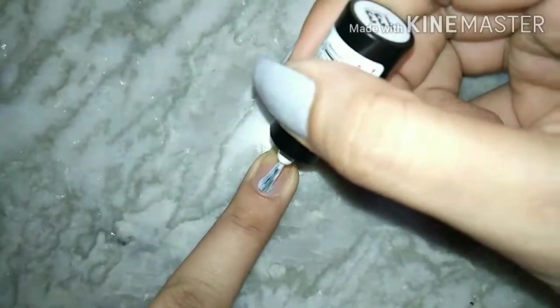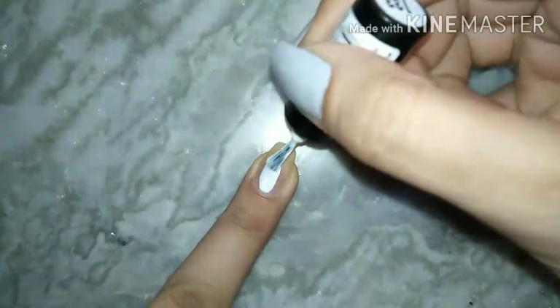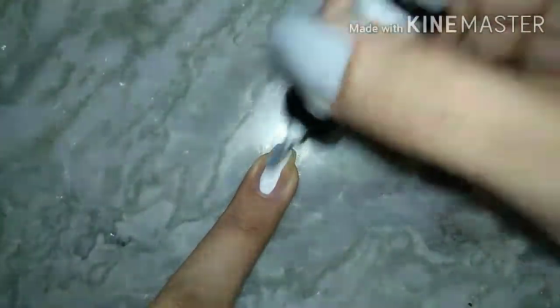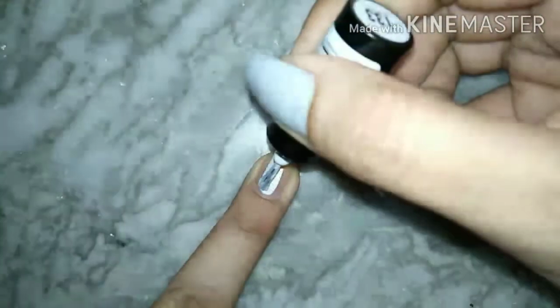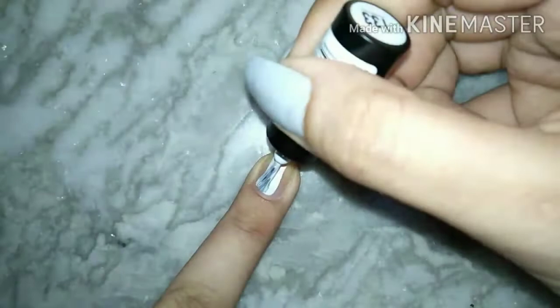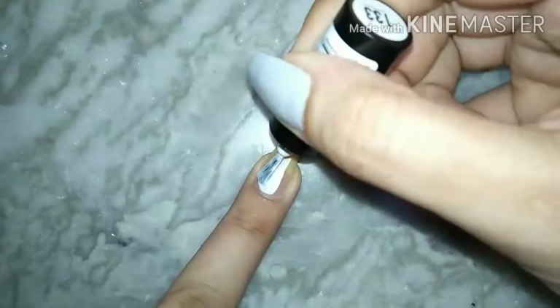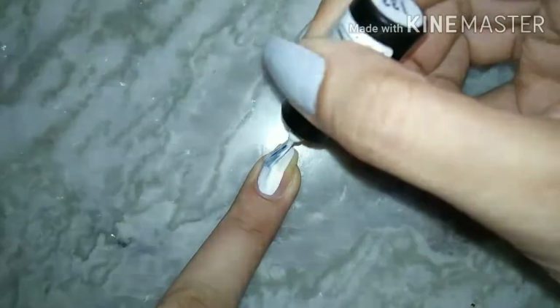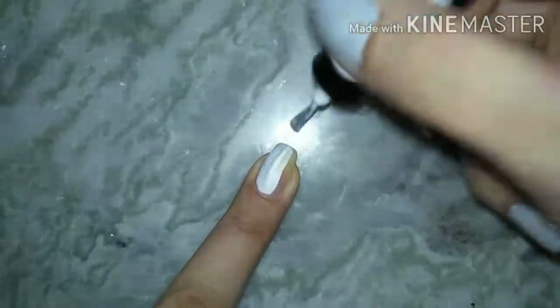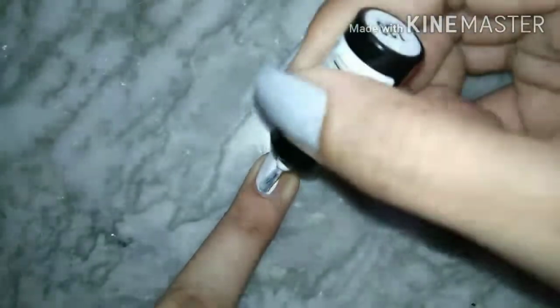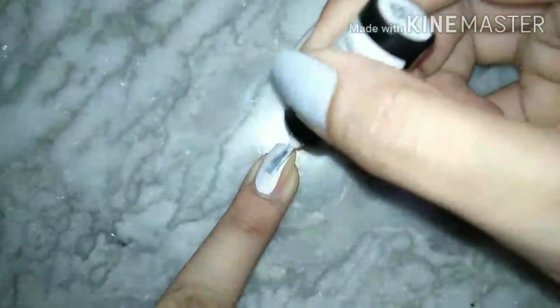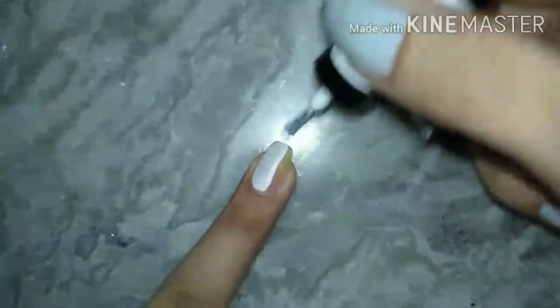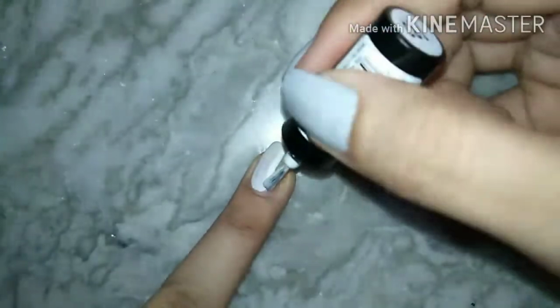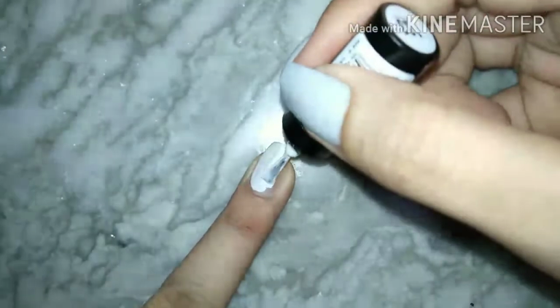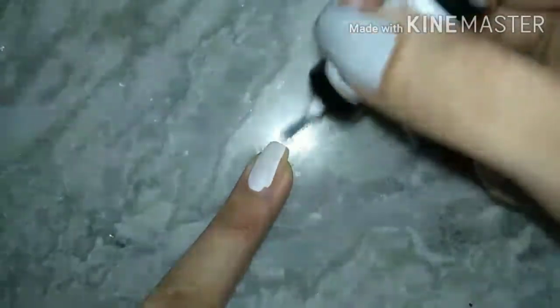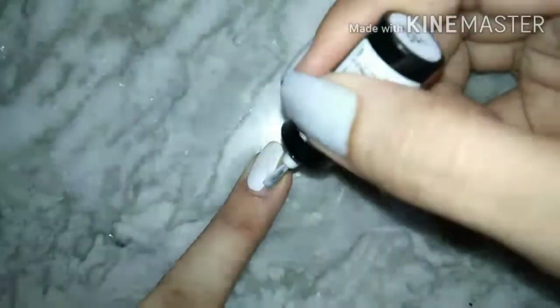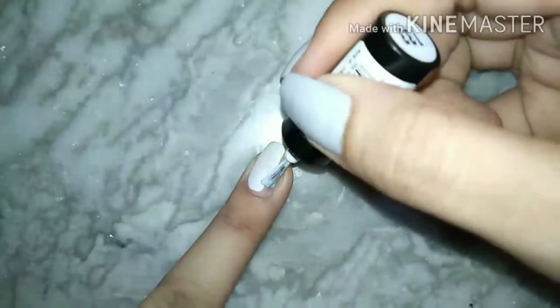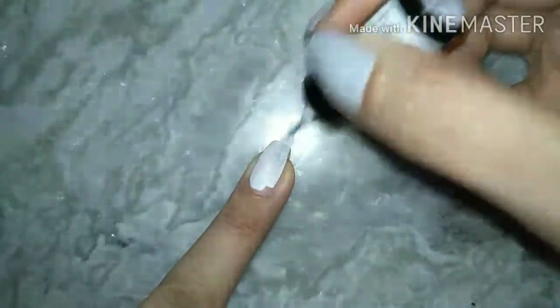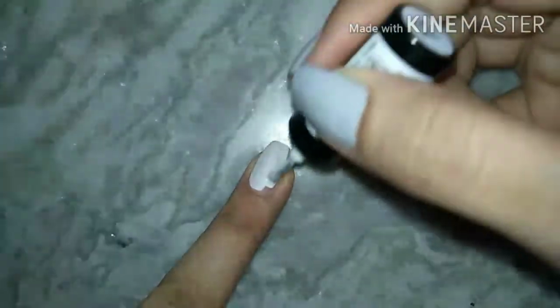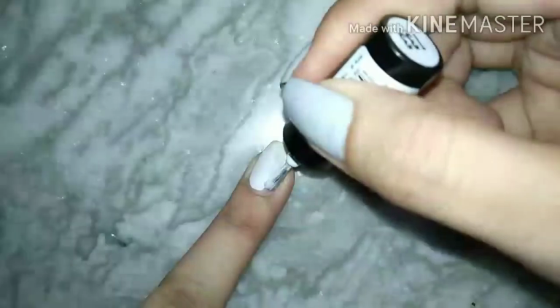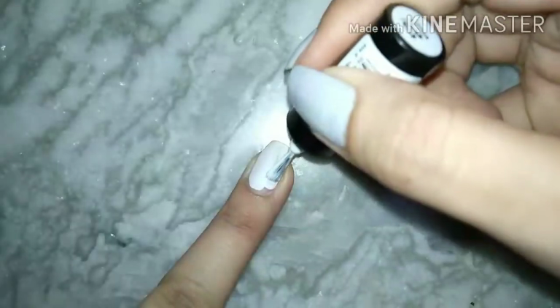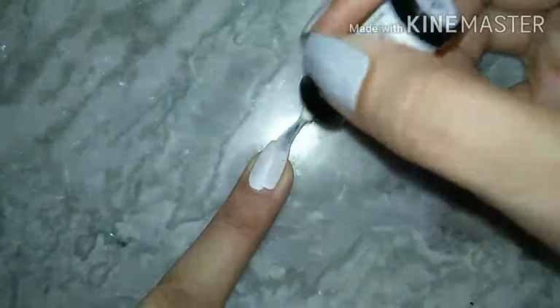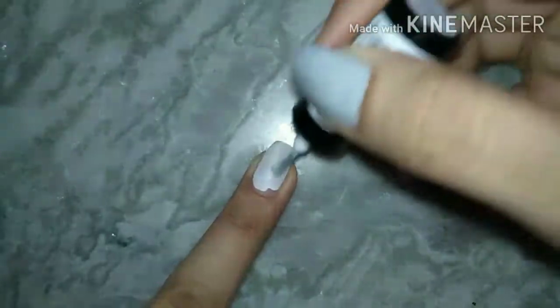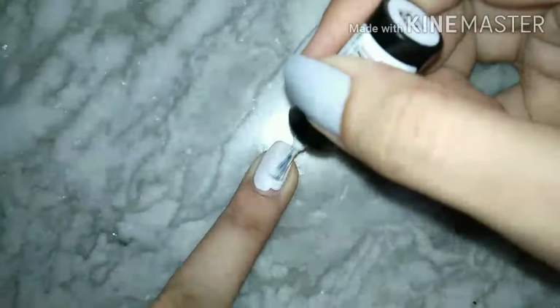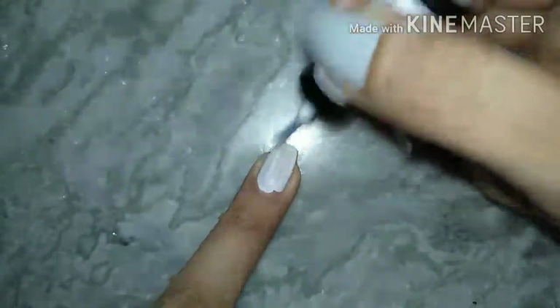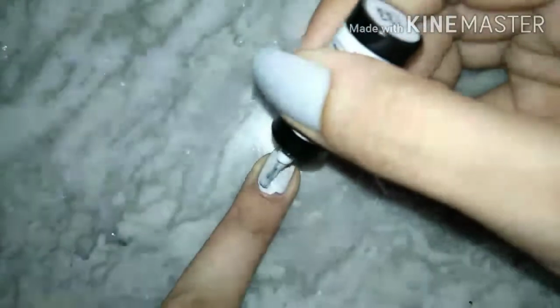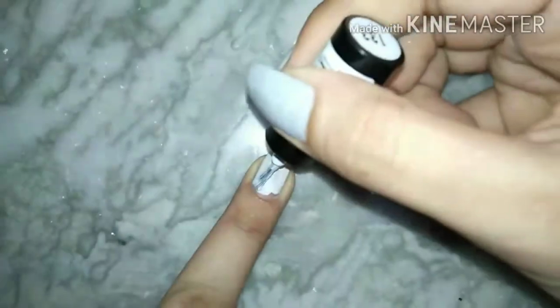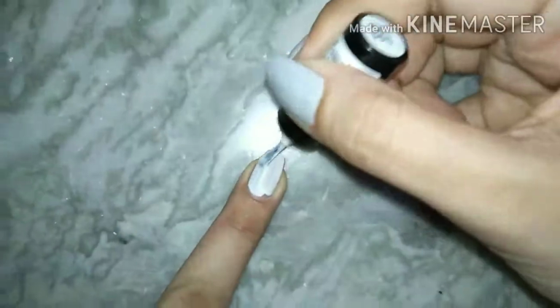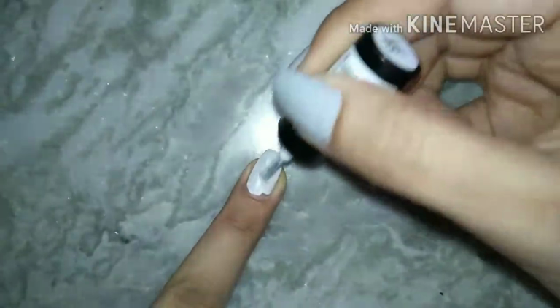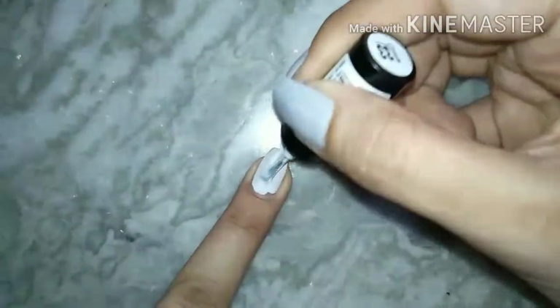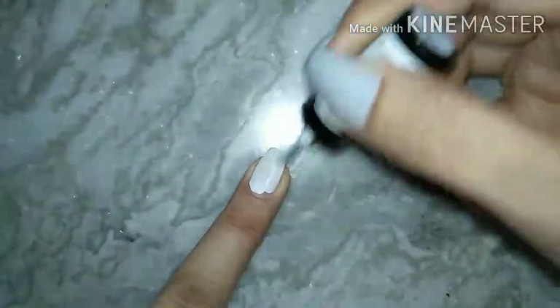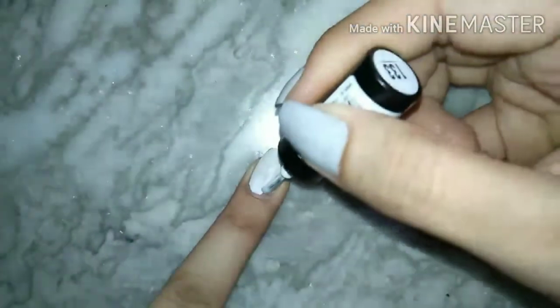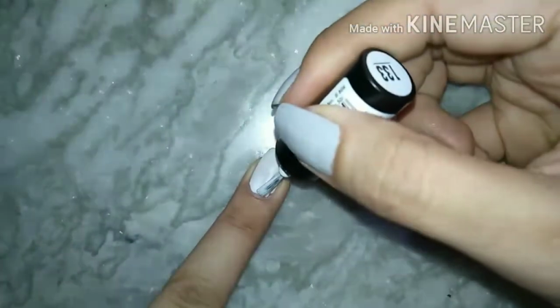The best thing about LE18 is that we get it for 50 rupees, and it definitely gives a nice finish and color.